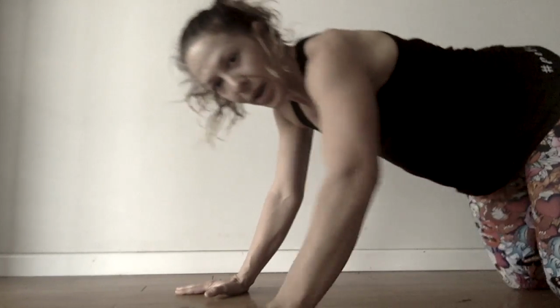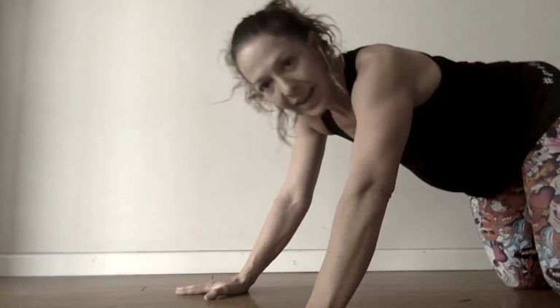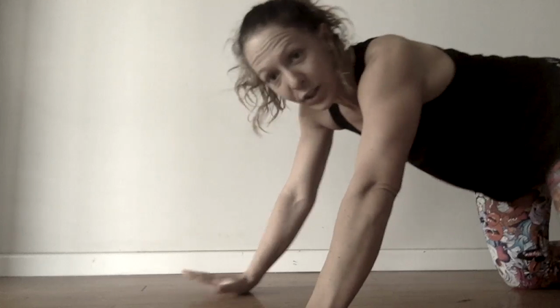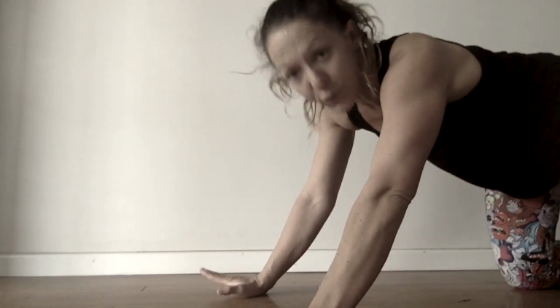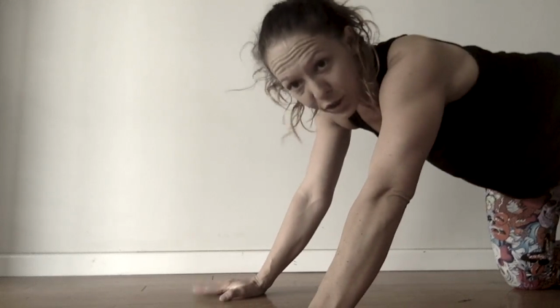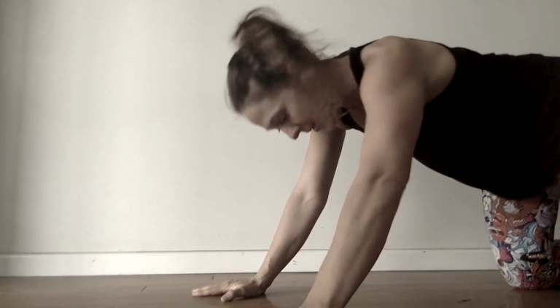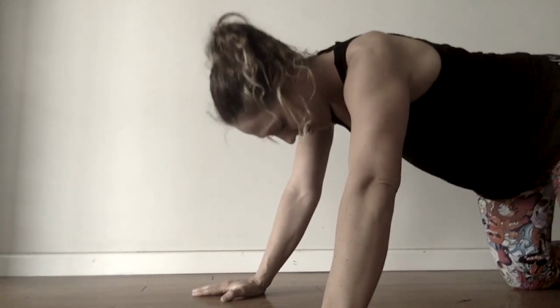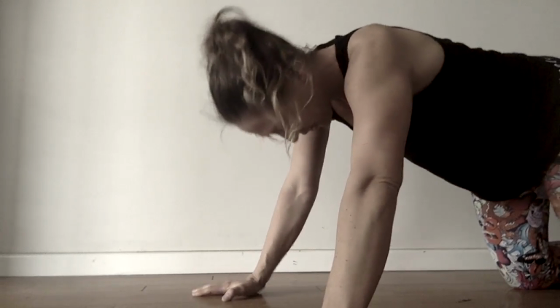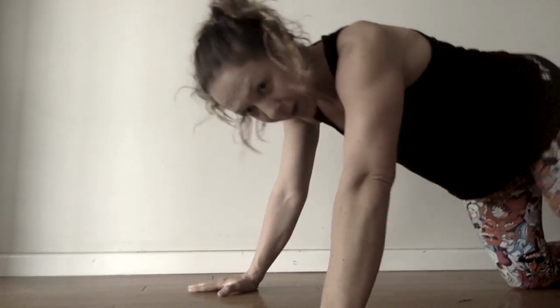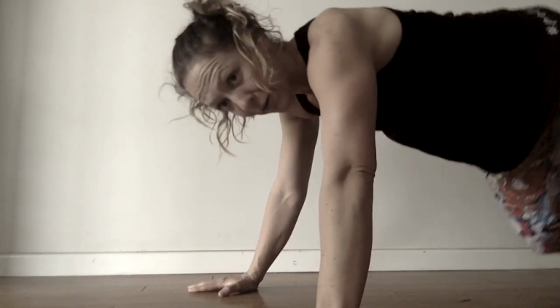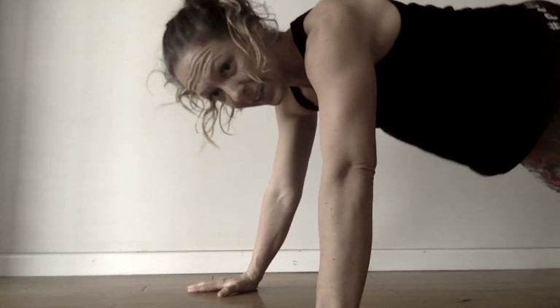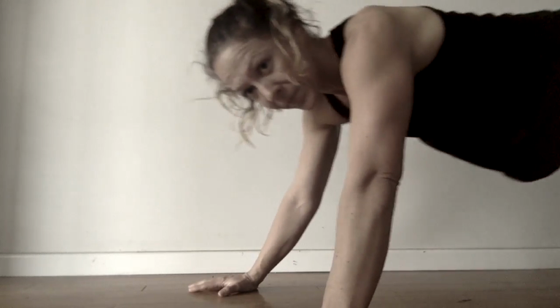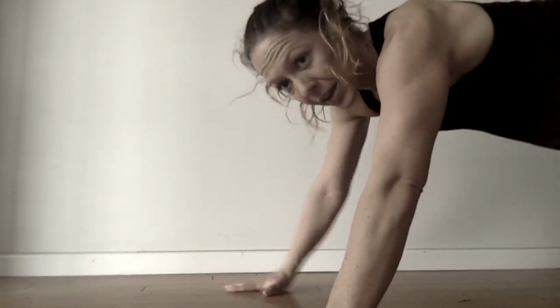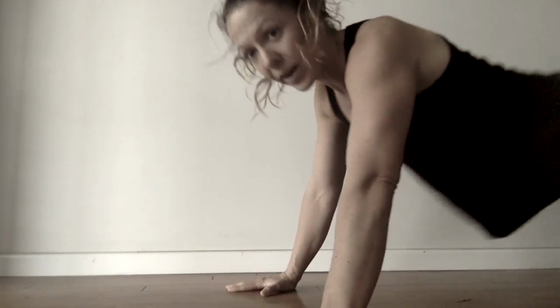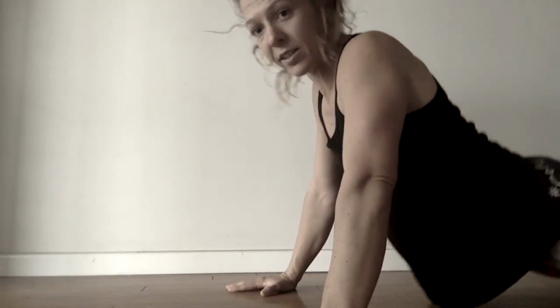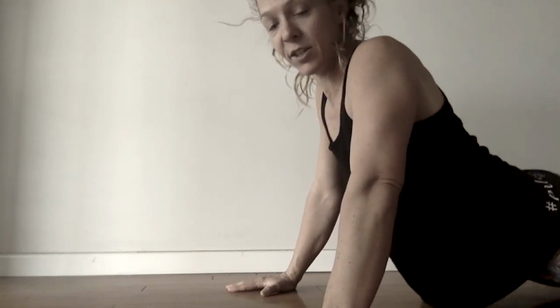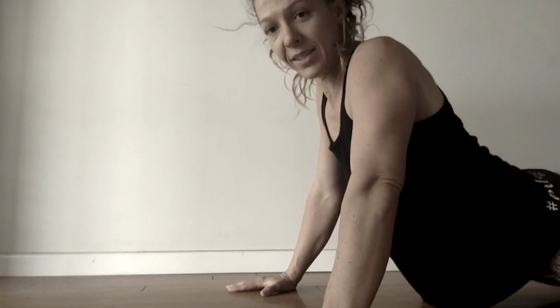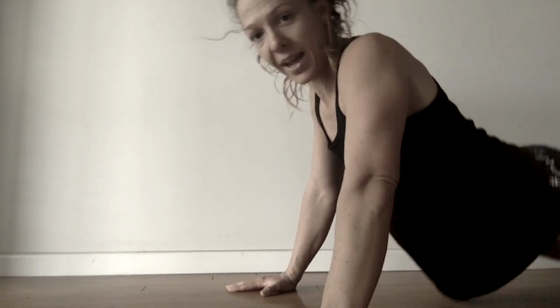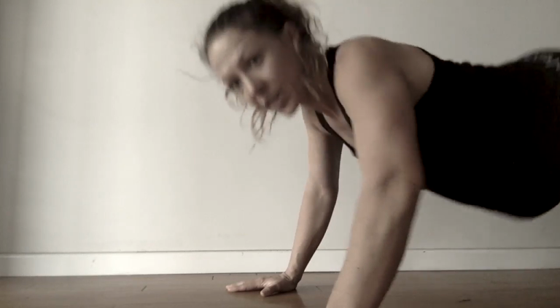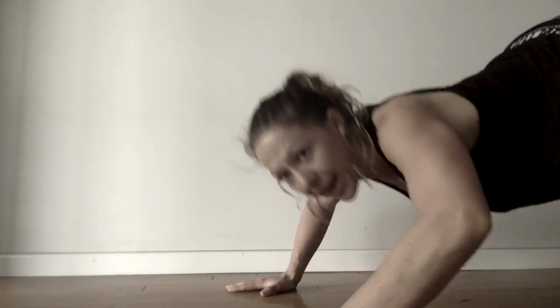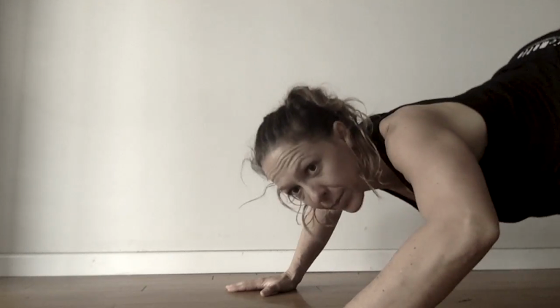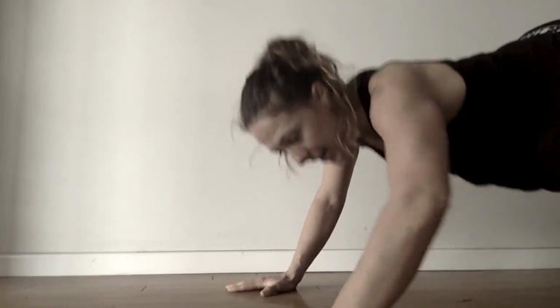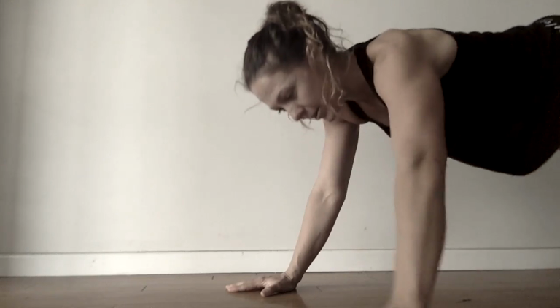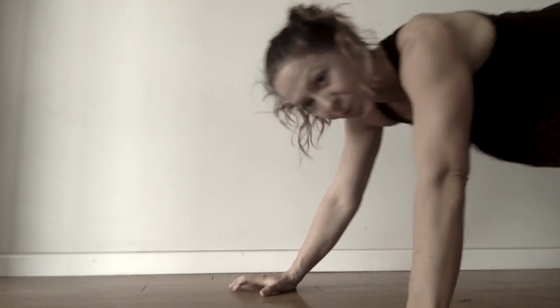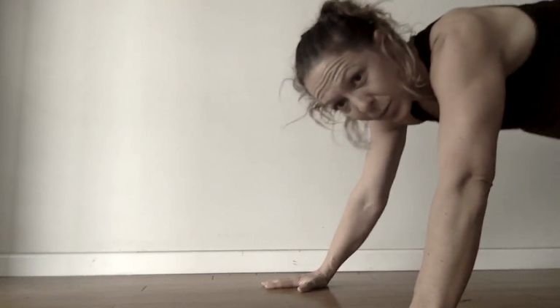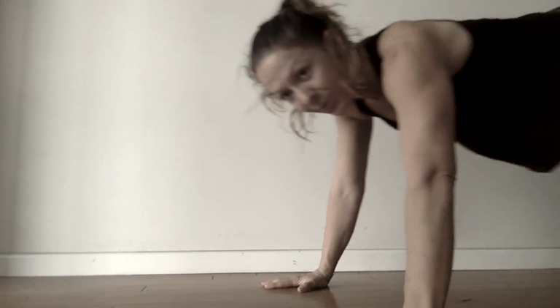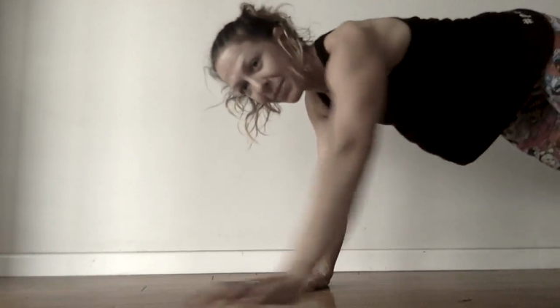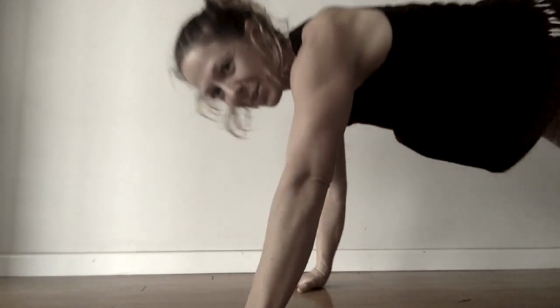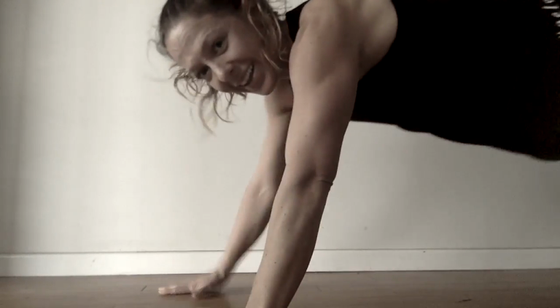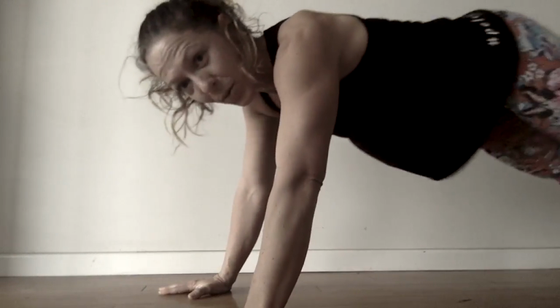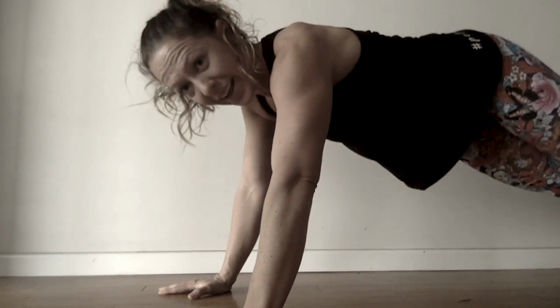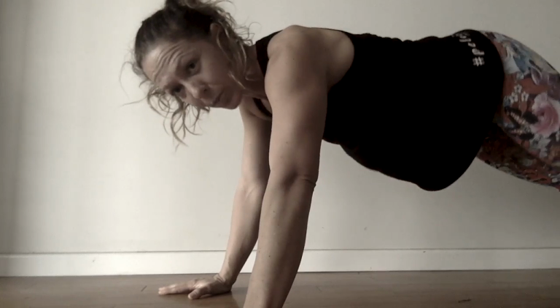So I'm going to show you — if you're going to do a full push-up onto your feet, try not to do it this way. You don't want to have your bum stuck out. This would be the more advanced option.